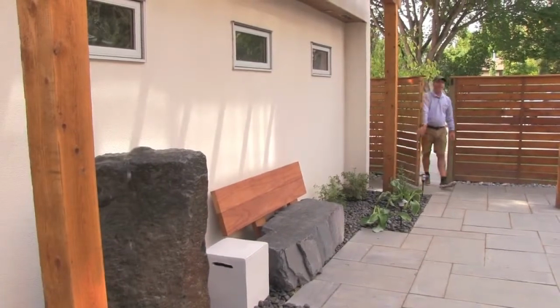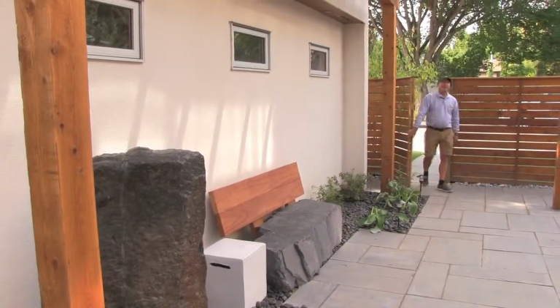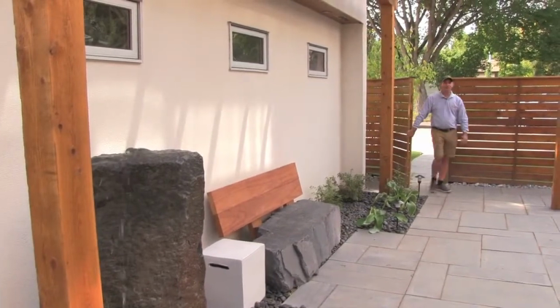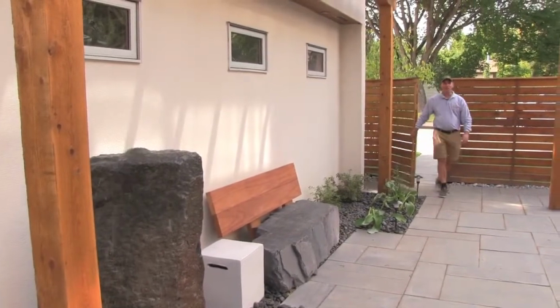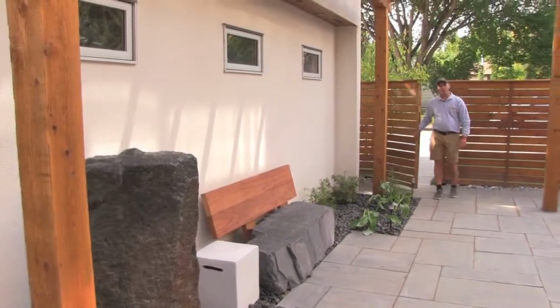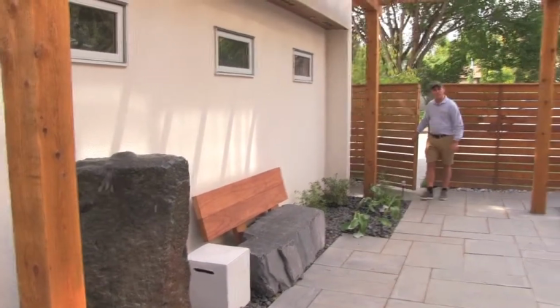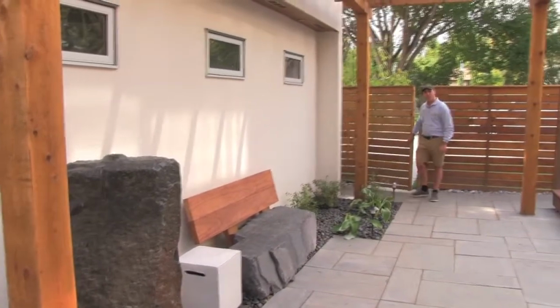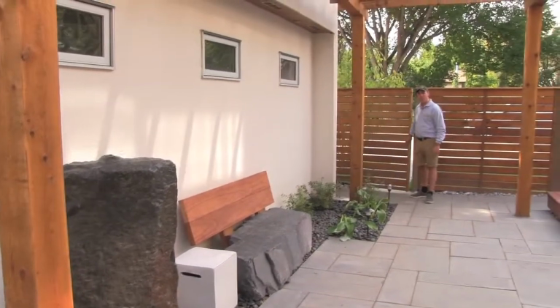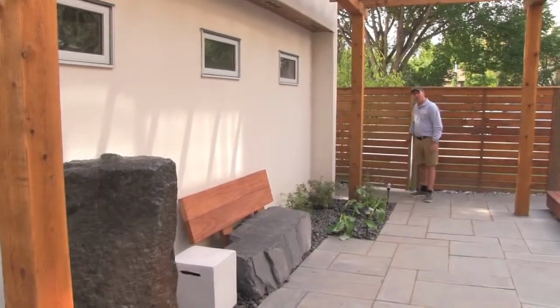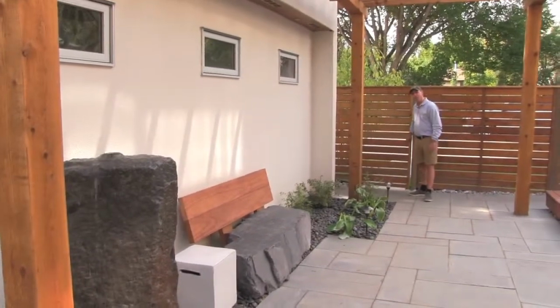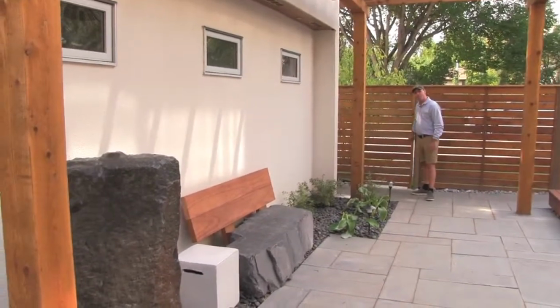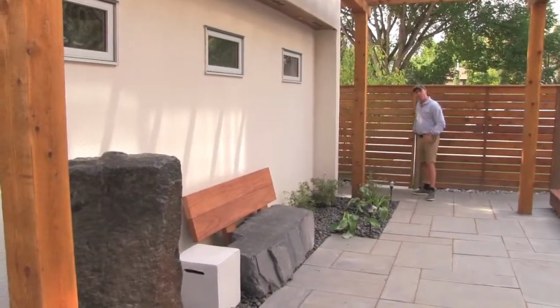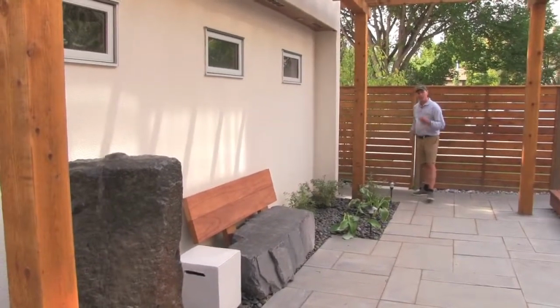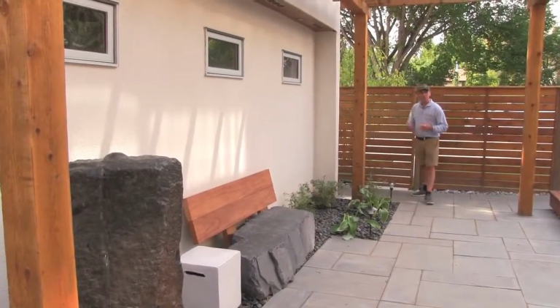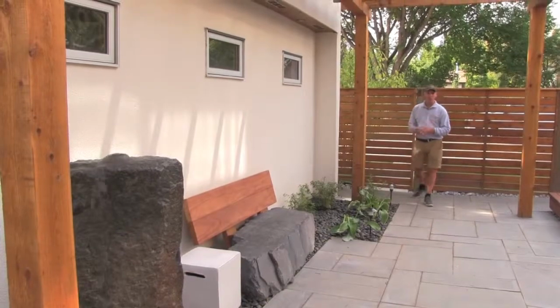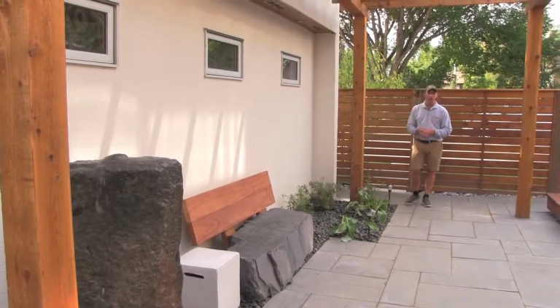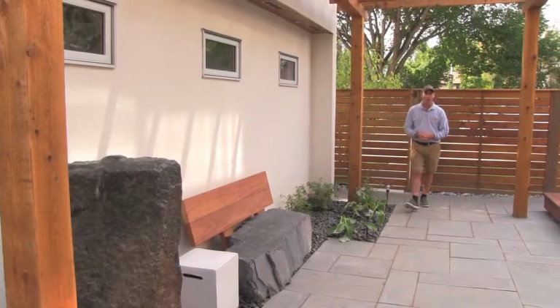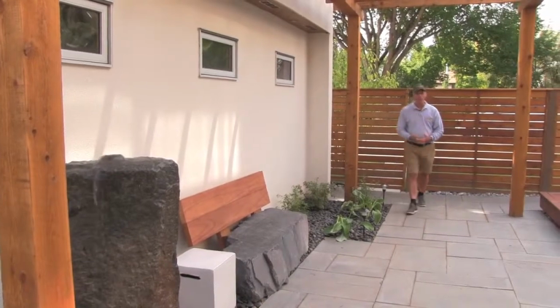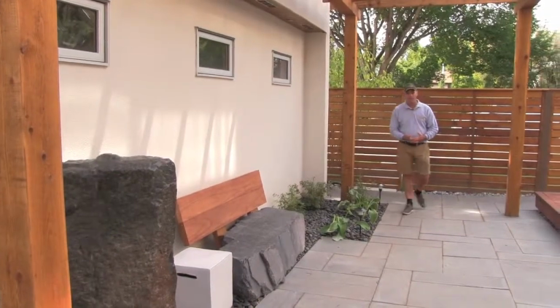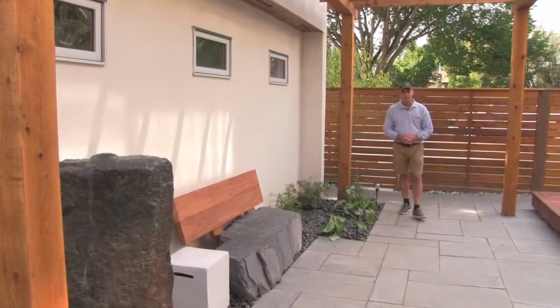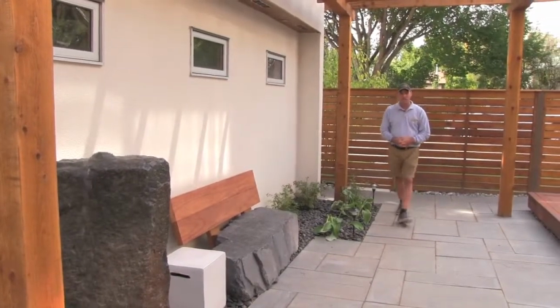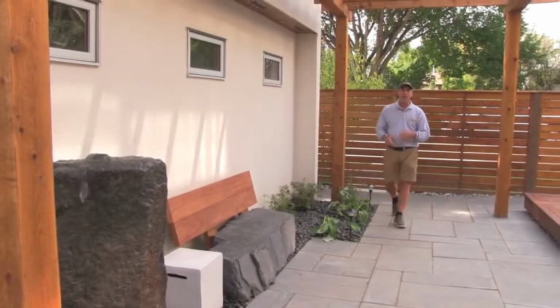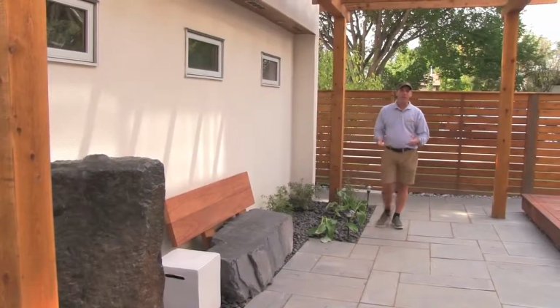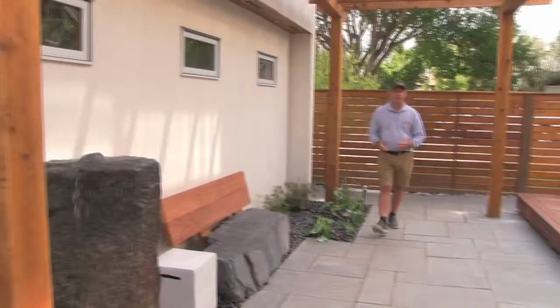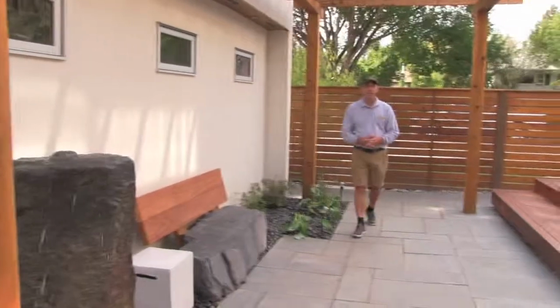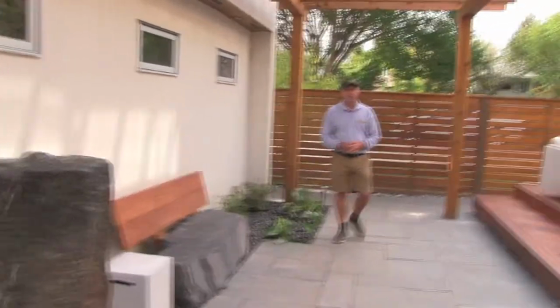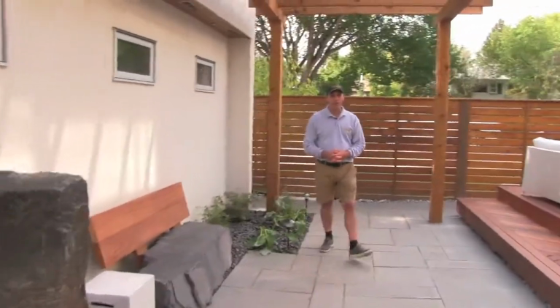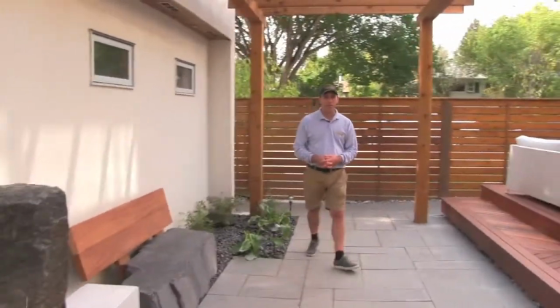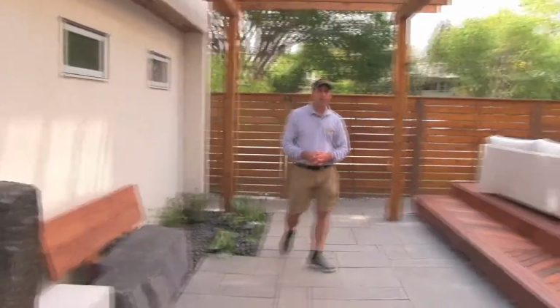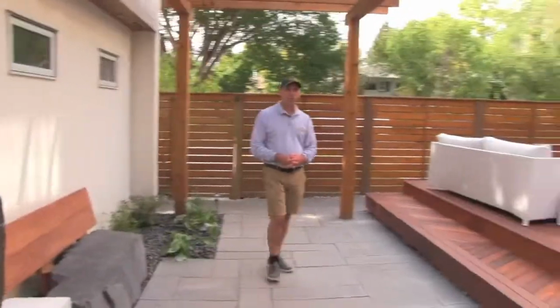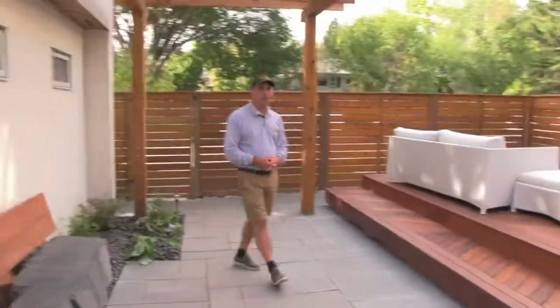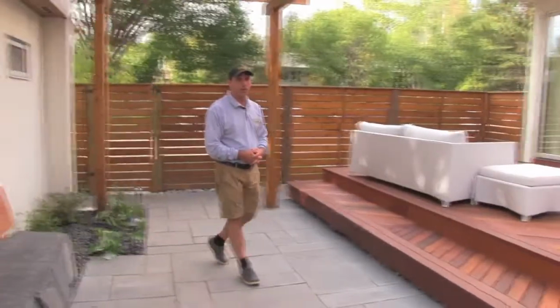Hi, I'm David from Chinook Landscaping in Calgary, and we wanted to show you one of our low-maintenance, higher-end landscapes that we've created here in southwest Calgary.